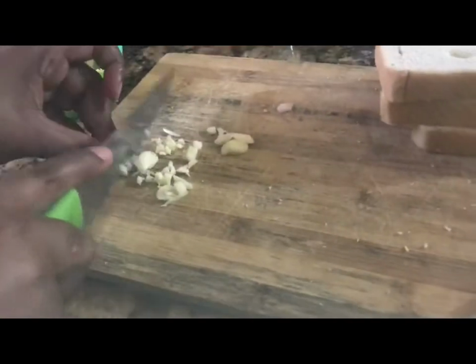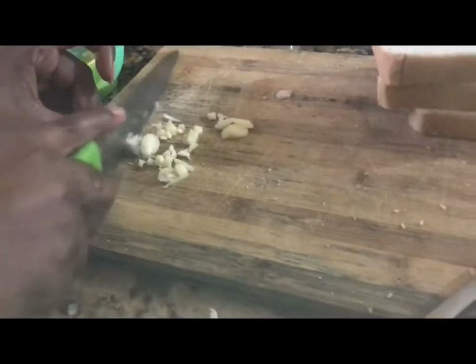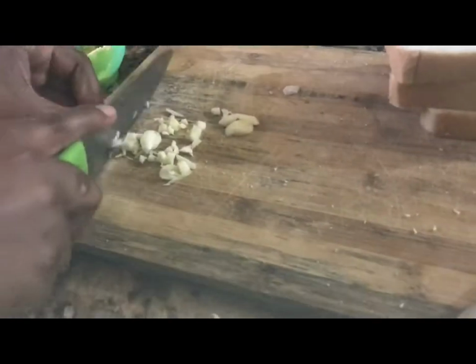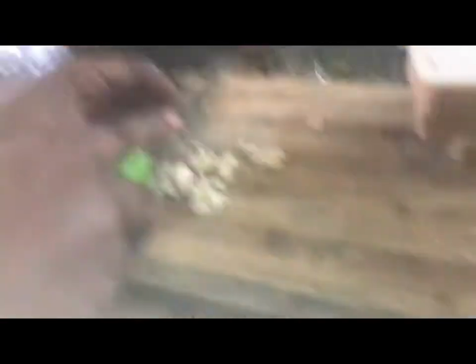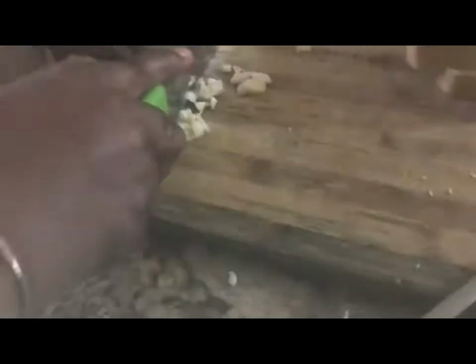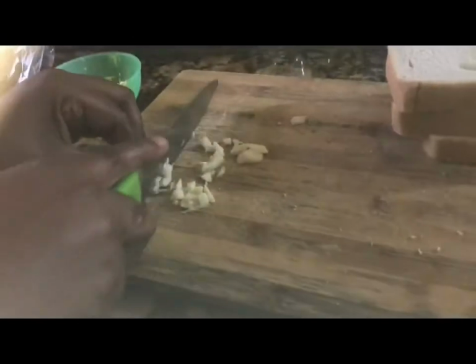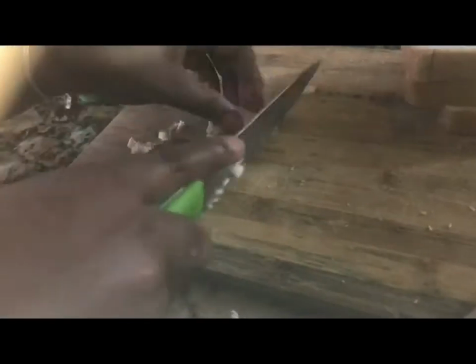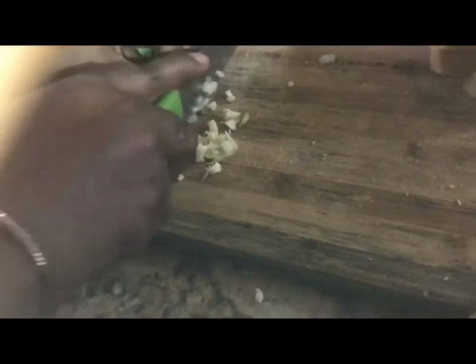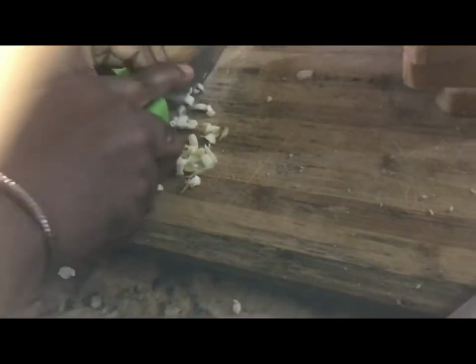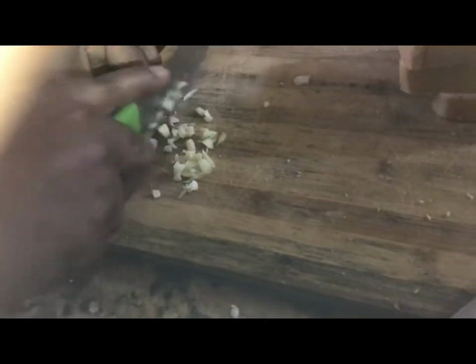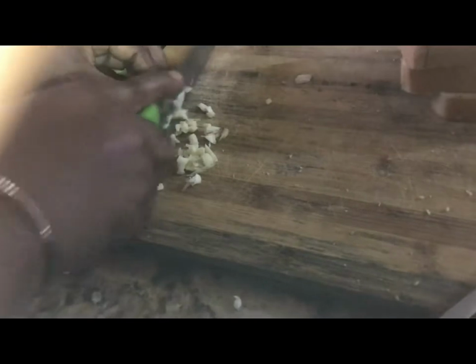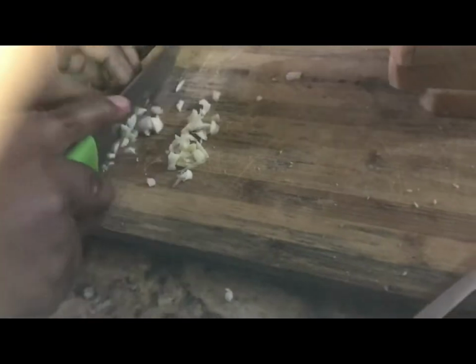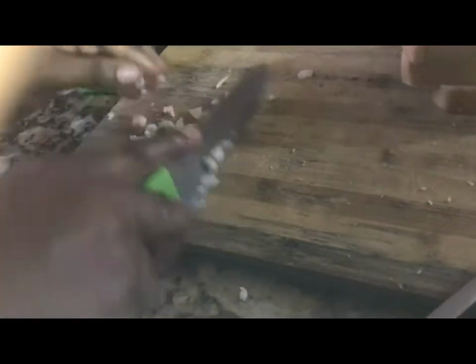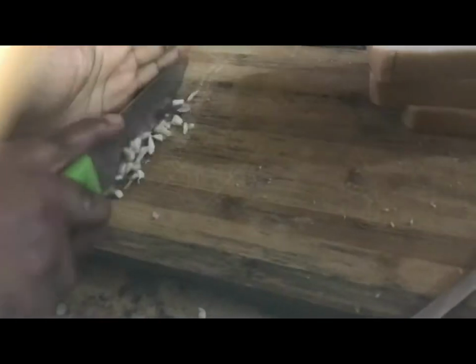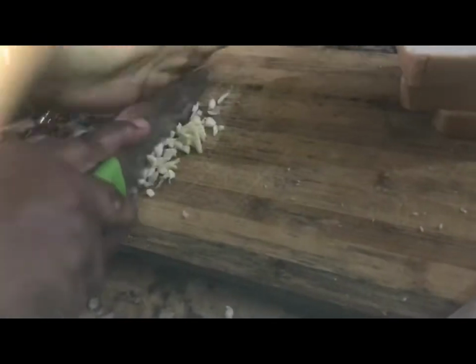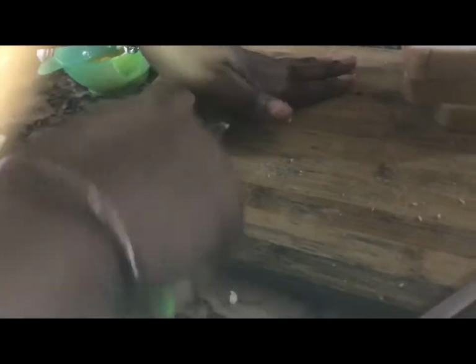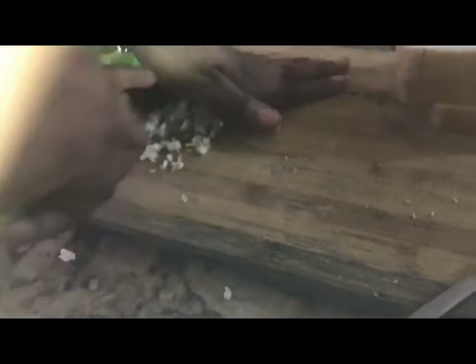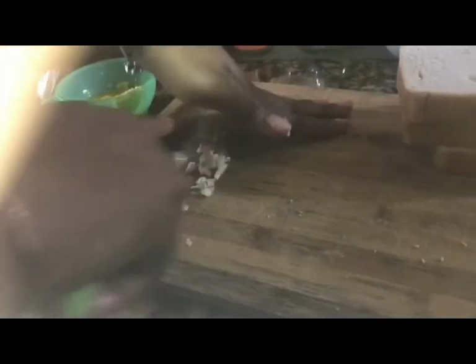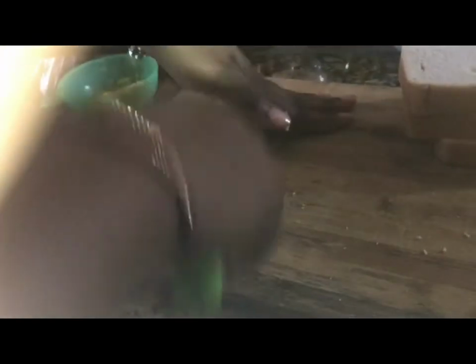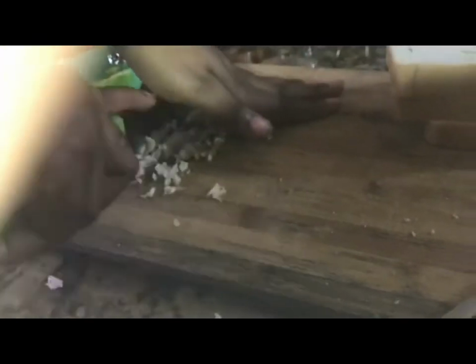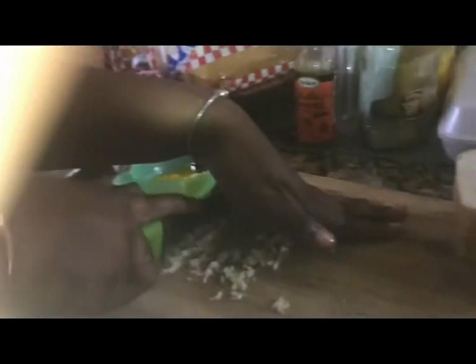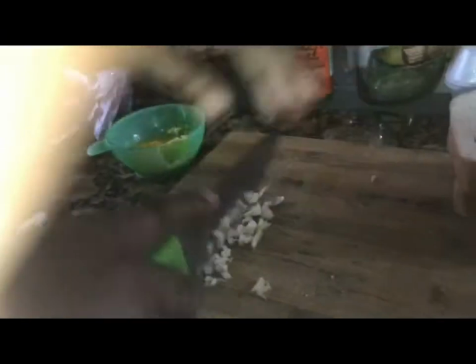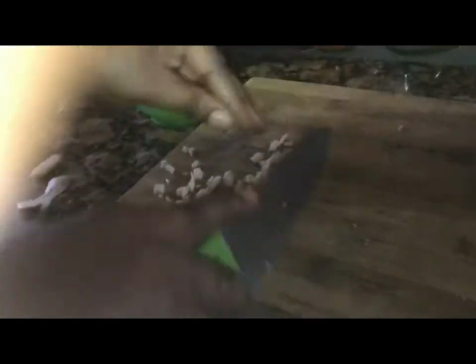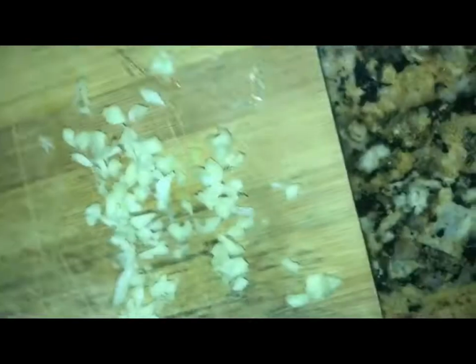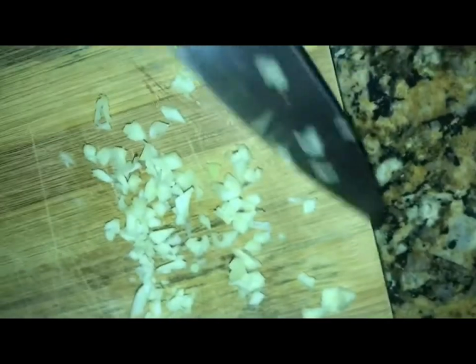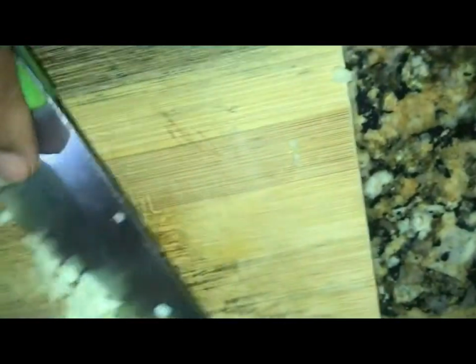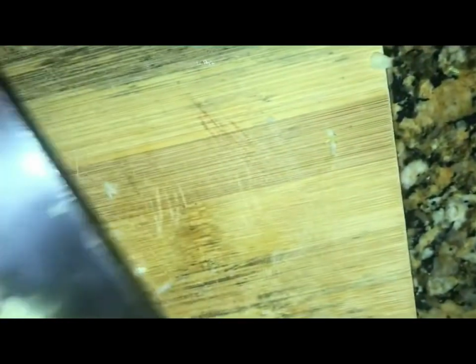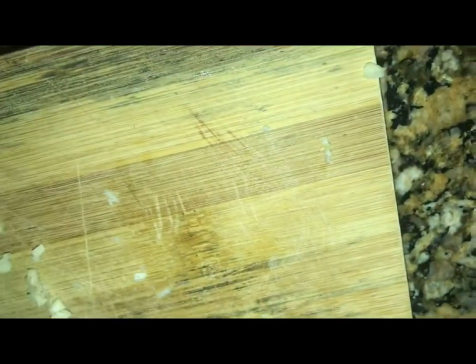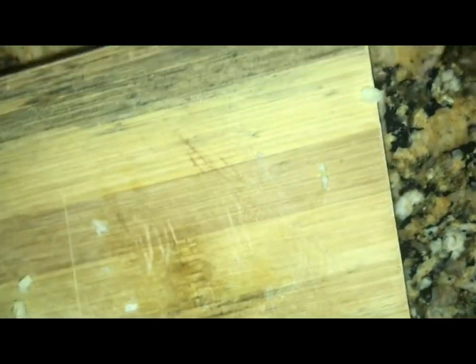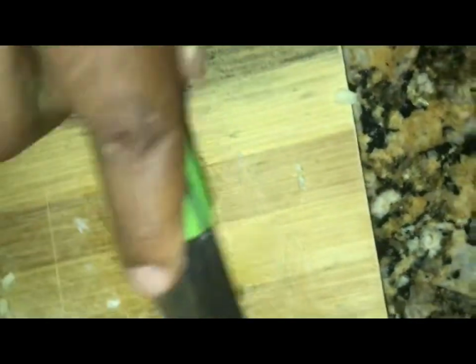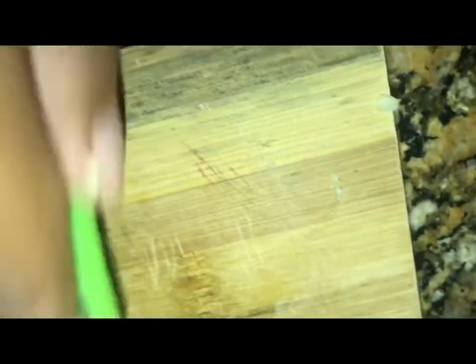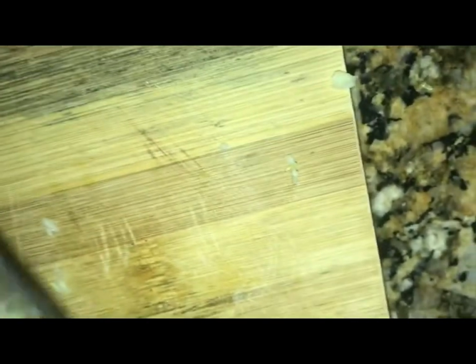So now we're going to go ahead and chop the garlic. Then we're going to take the garlic, put it in the butter, and mix it up.